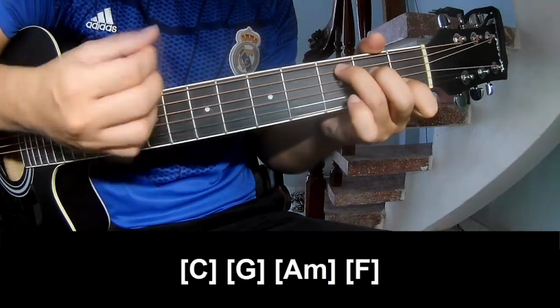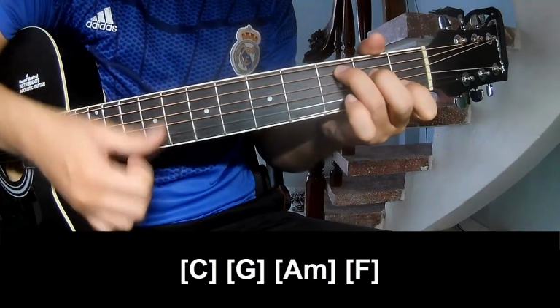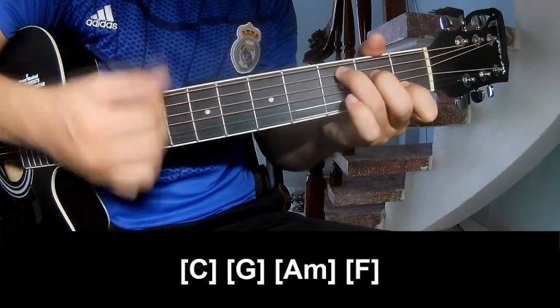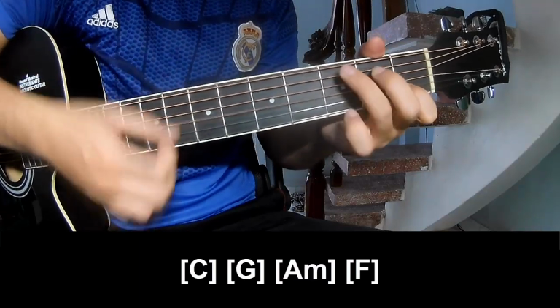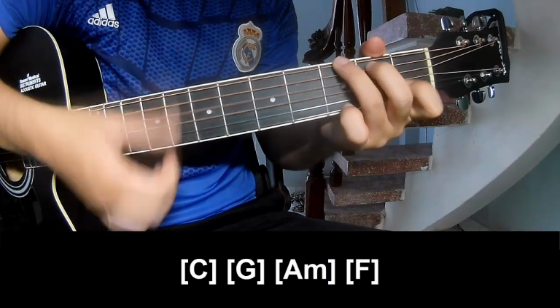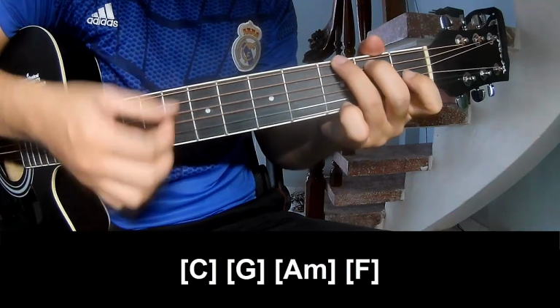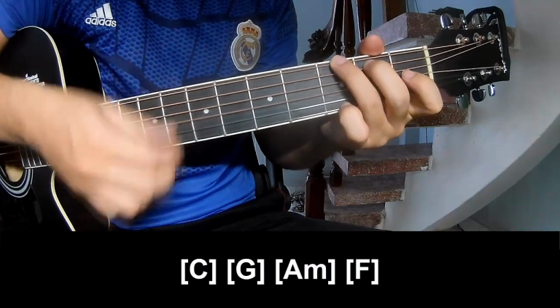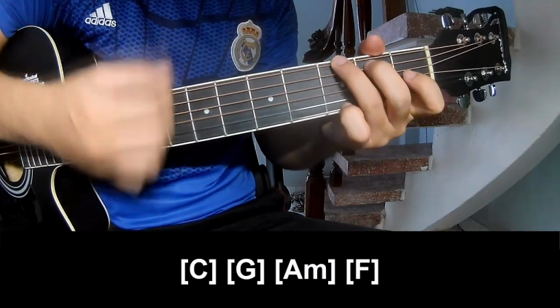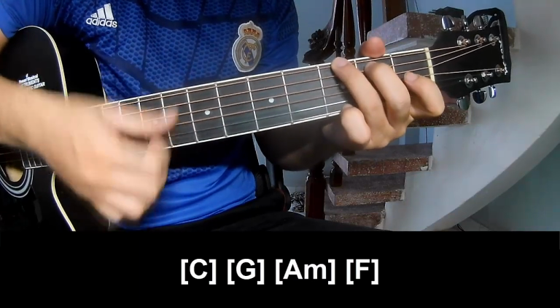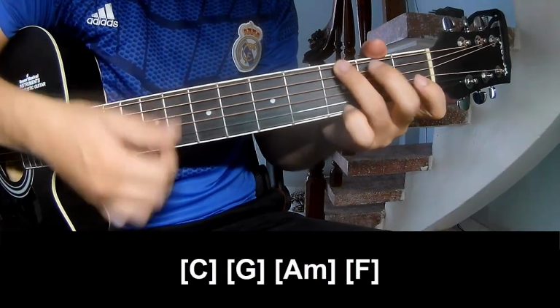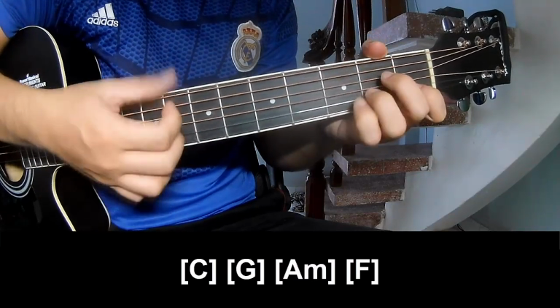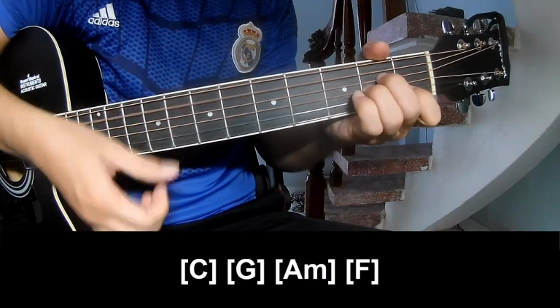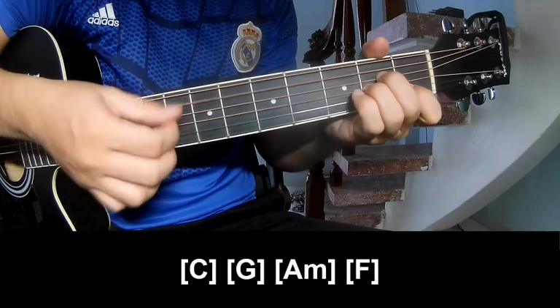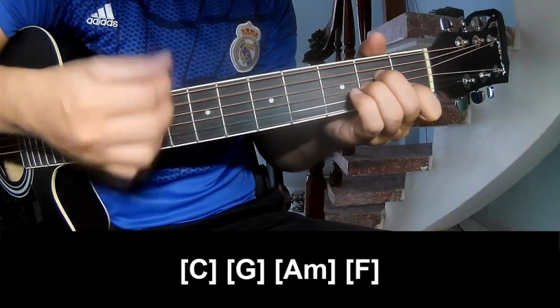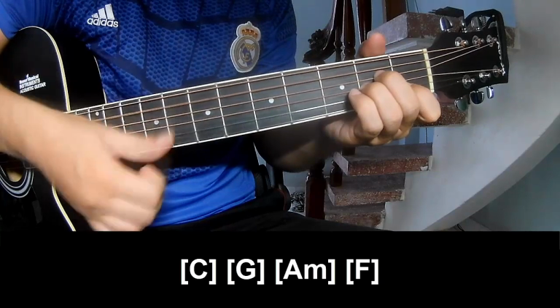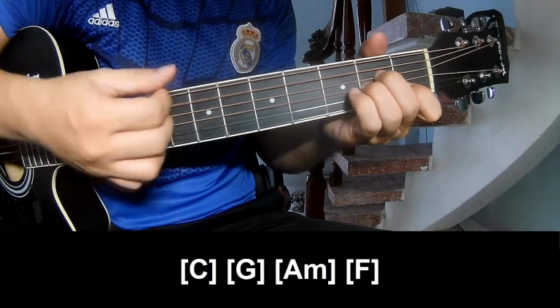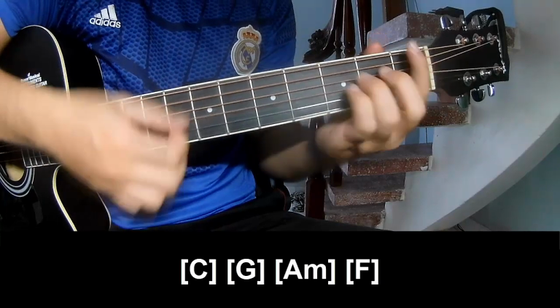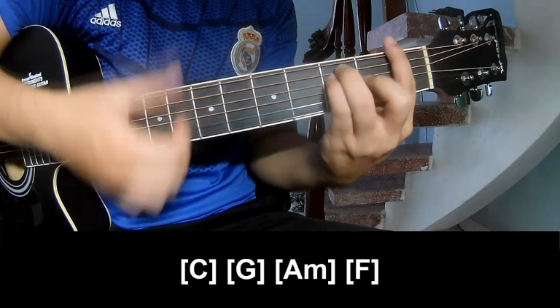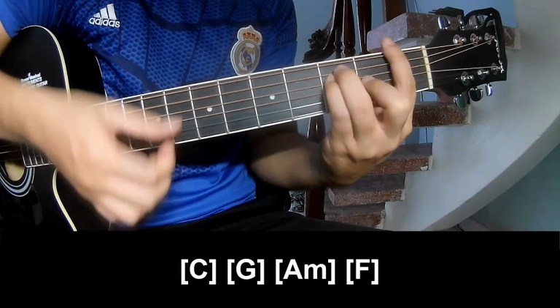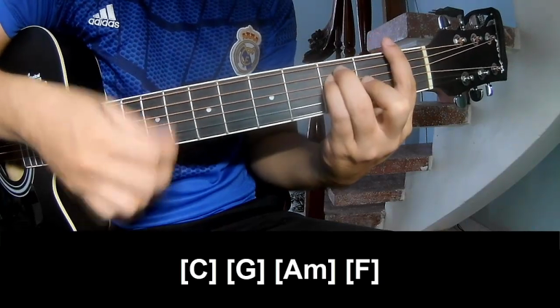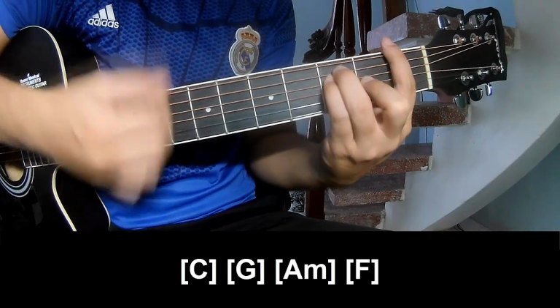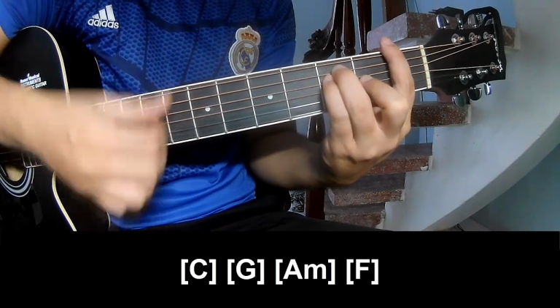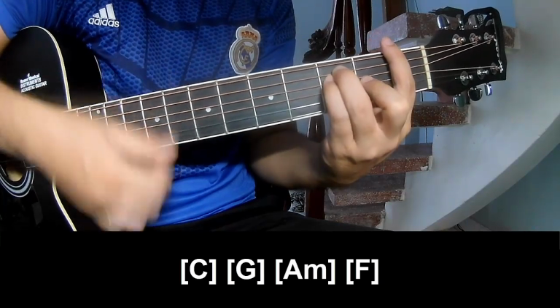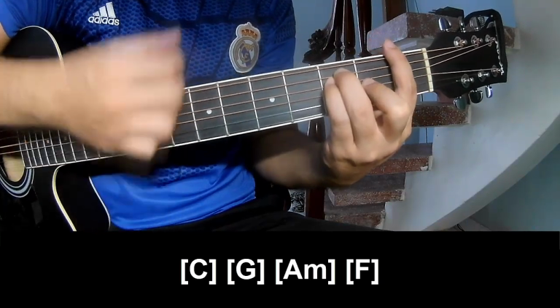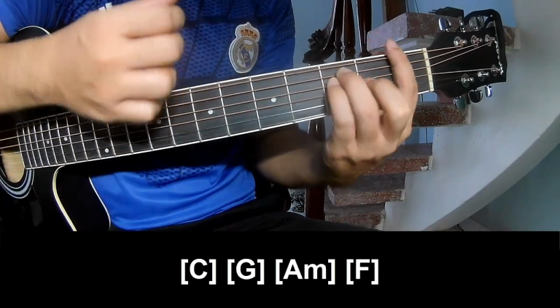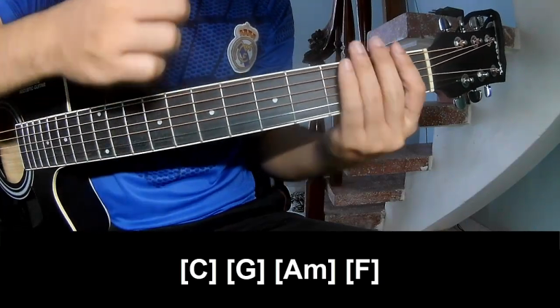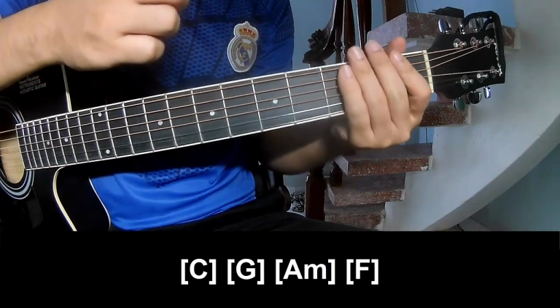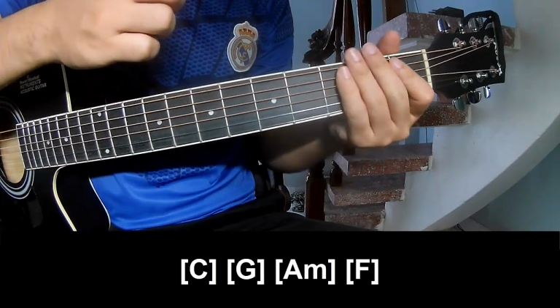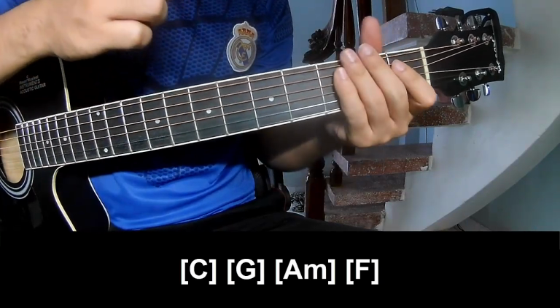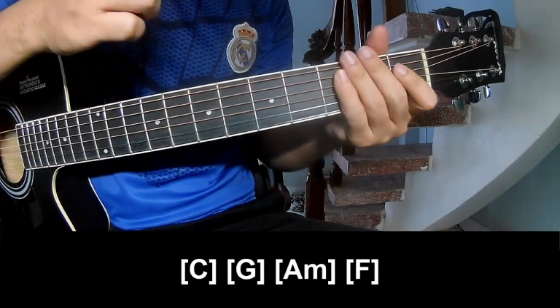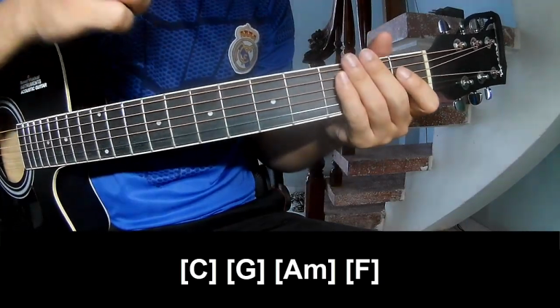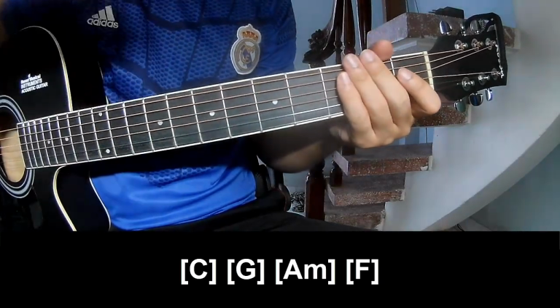And you play along C, G. And you hit this strumming the sound wave for dread. And you play chart A, M, A, M, F. And you hit this strumming the sound wave for dread.